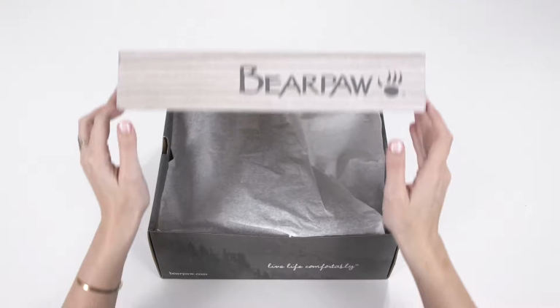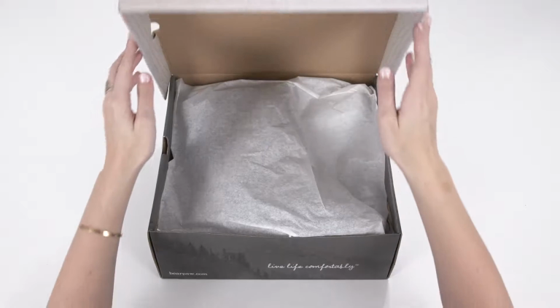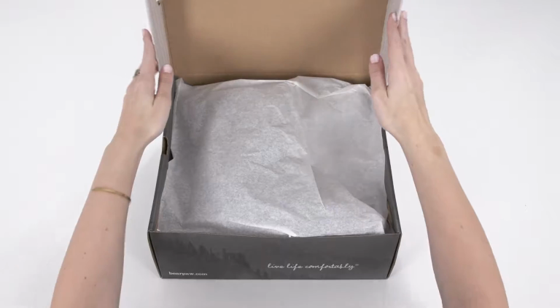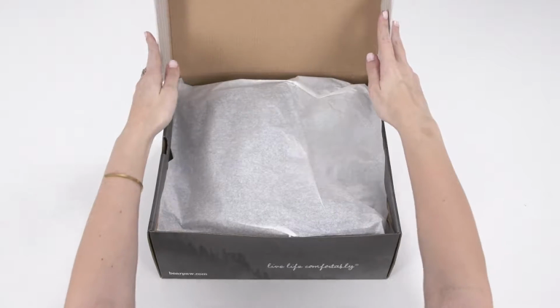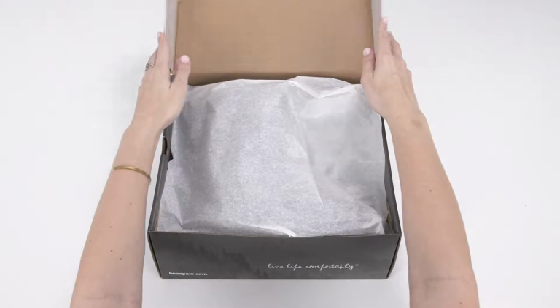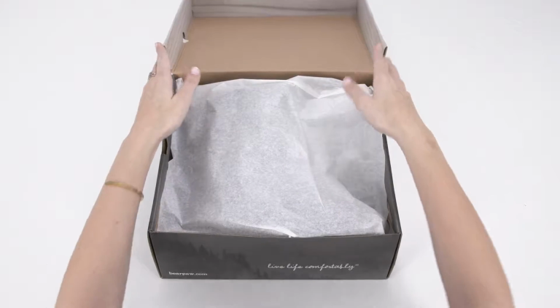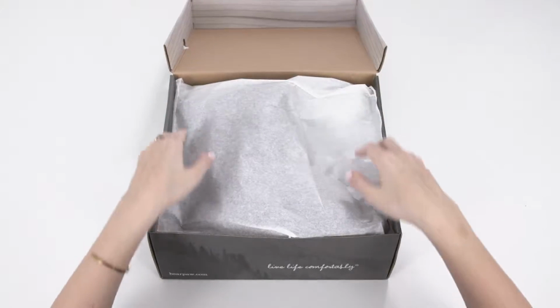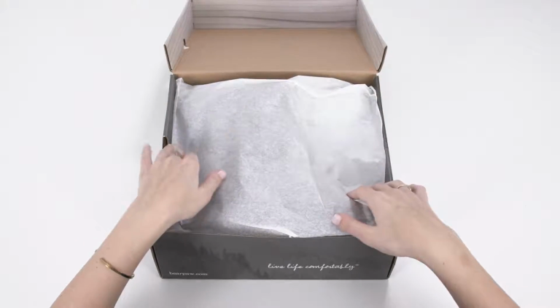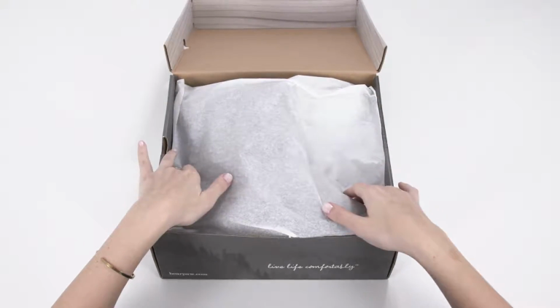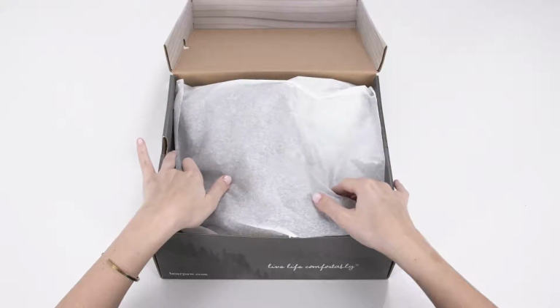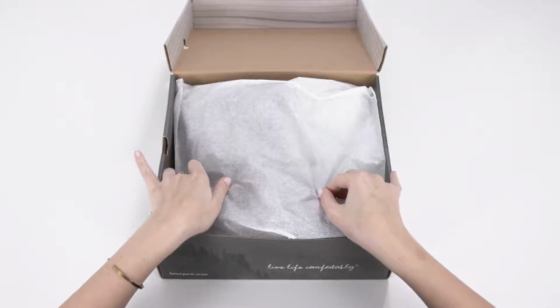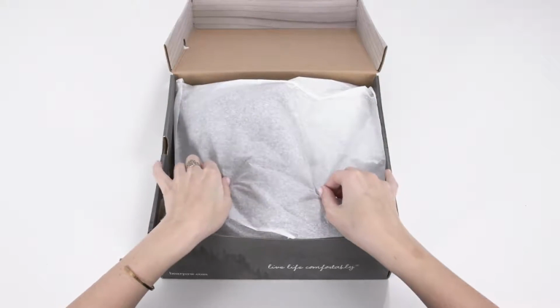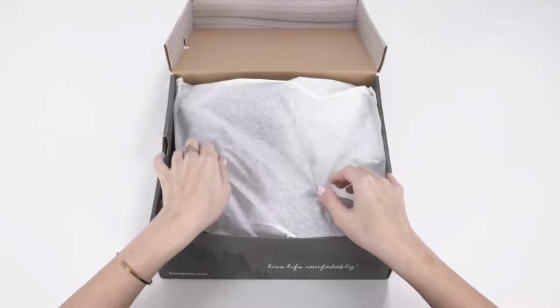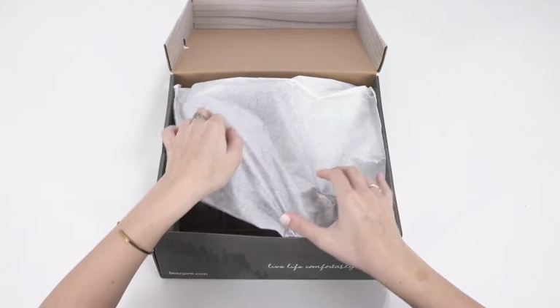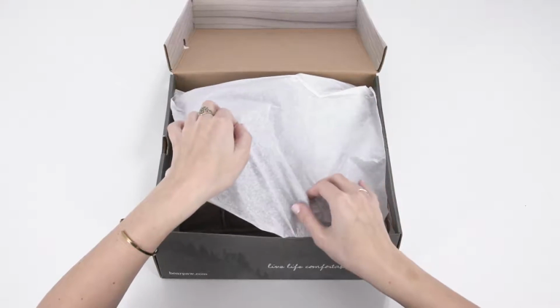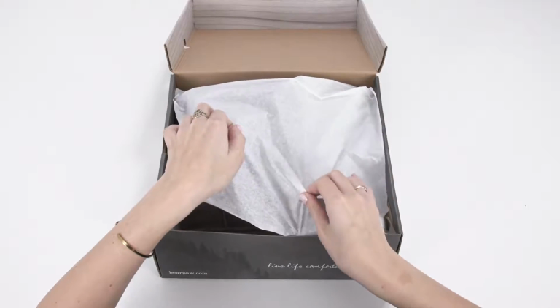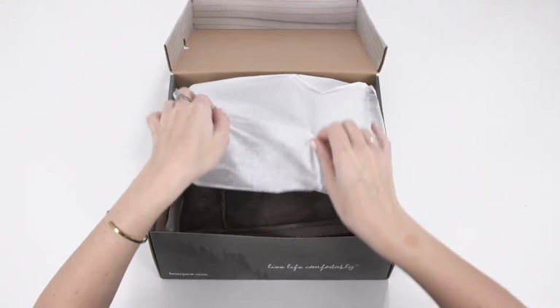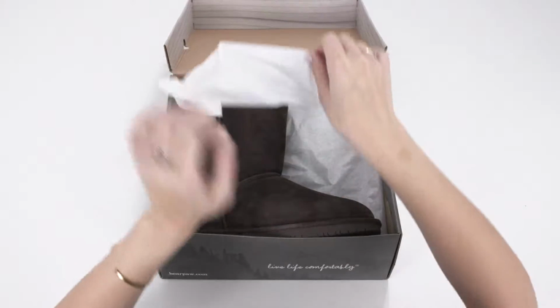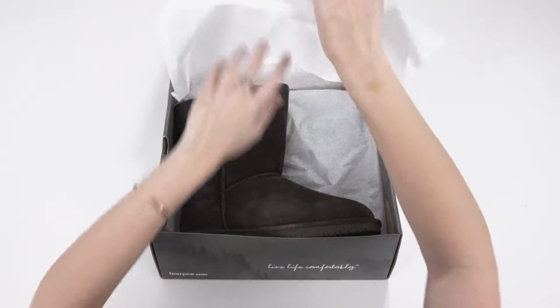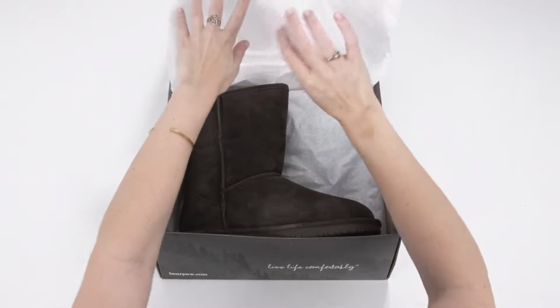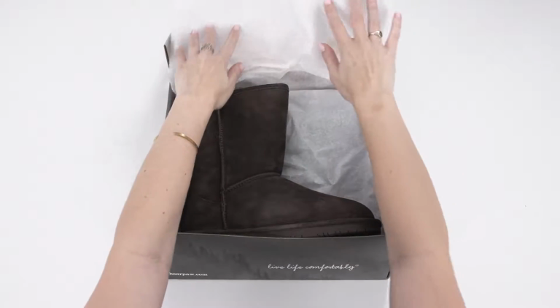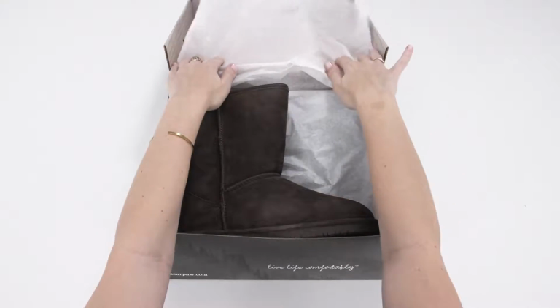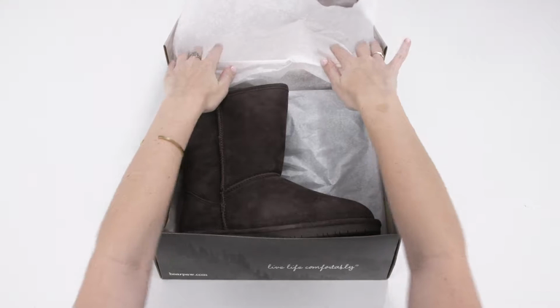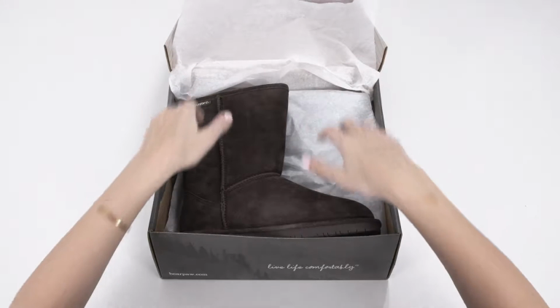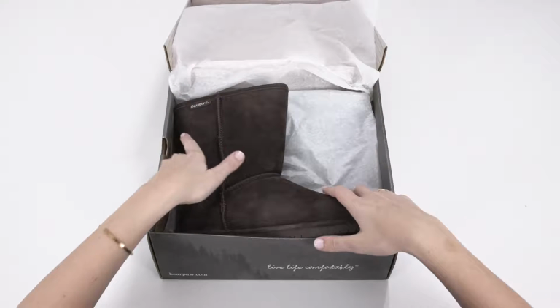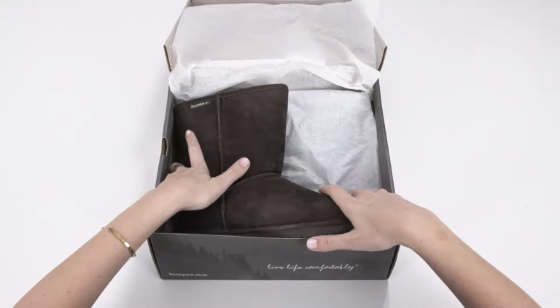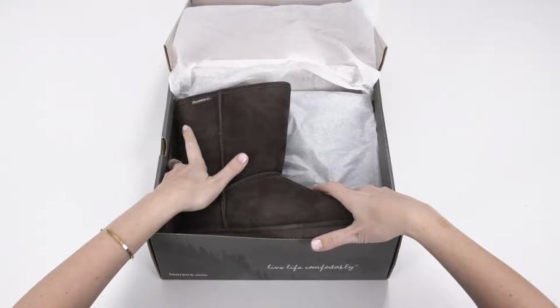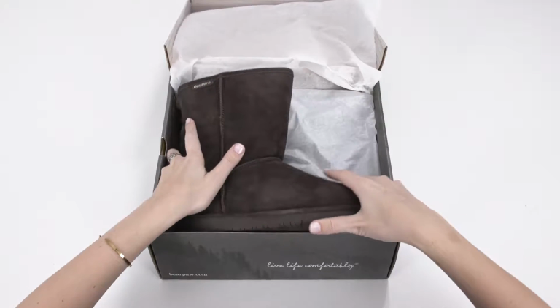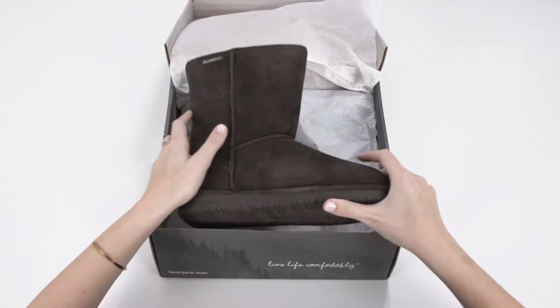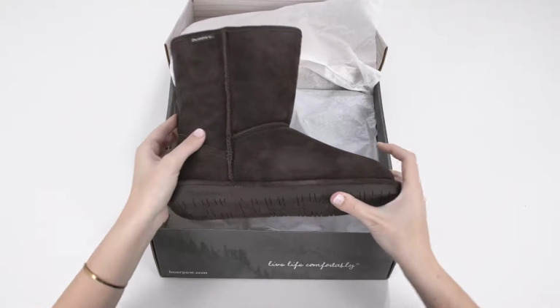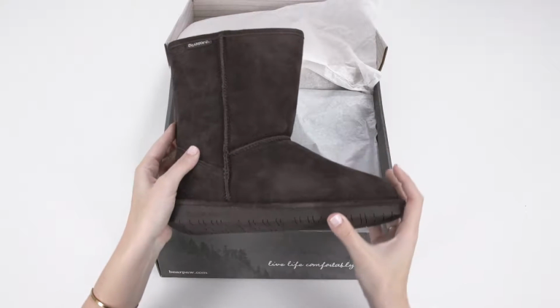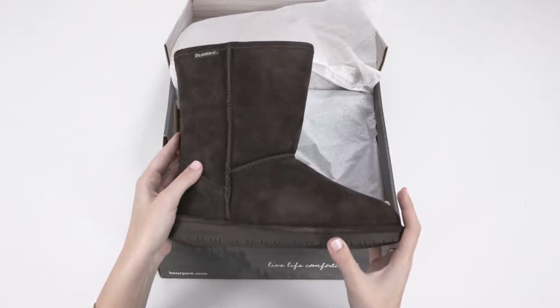Meet the Emma Boot from Bear Paw, a cozy winter style that has it all at an unmatched value. Check out the top three things to know about this cold weather favorite.